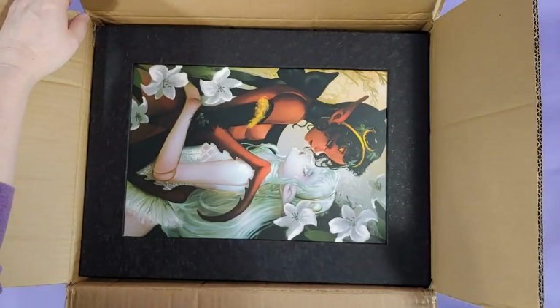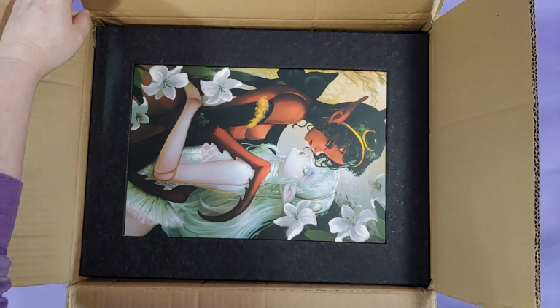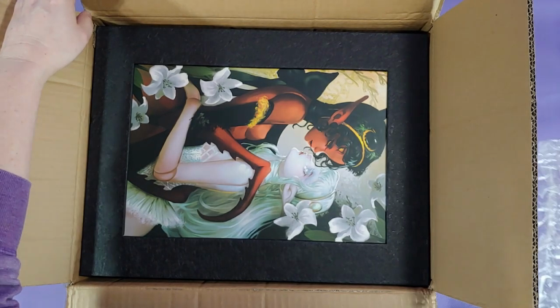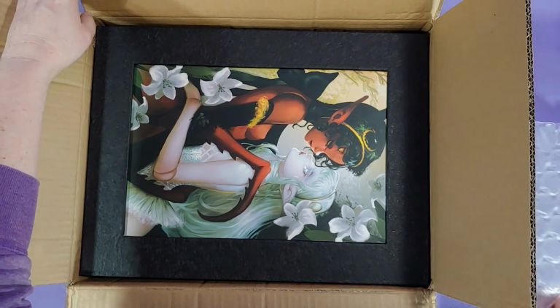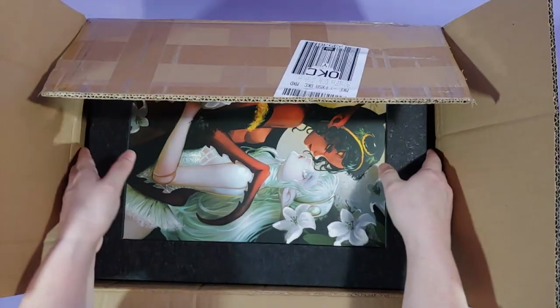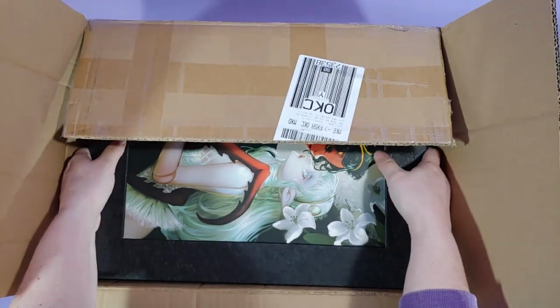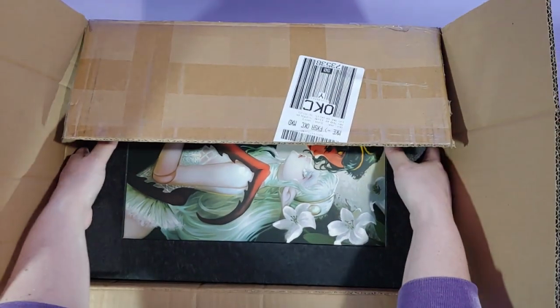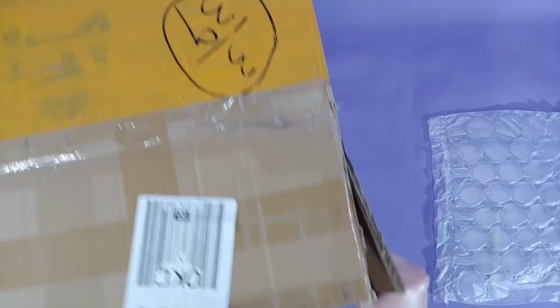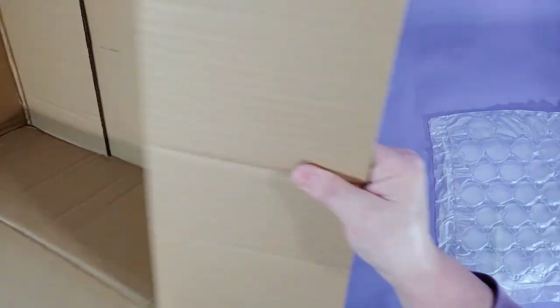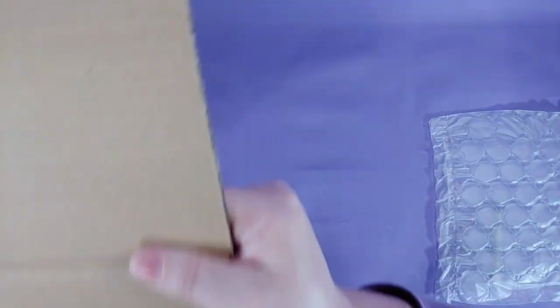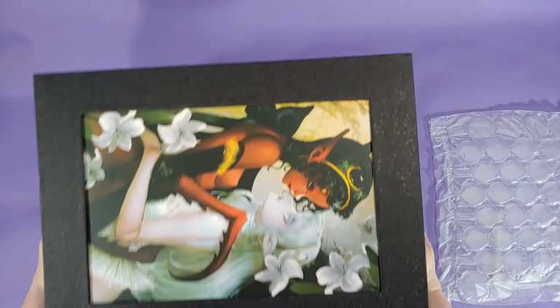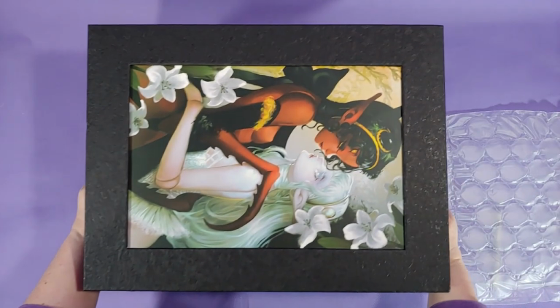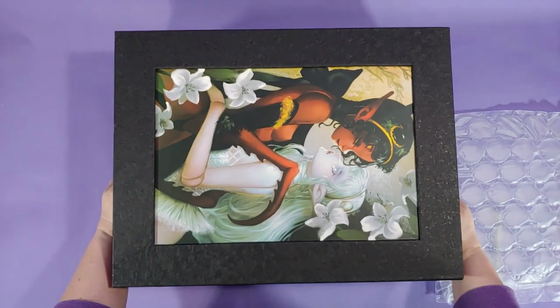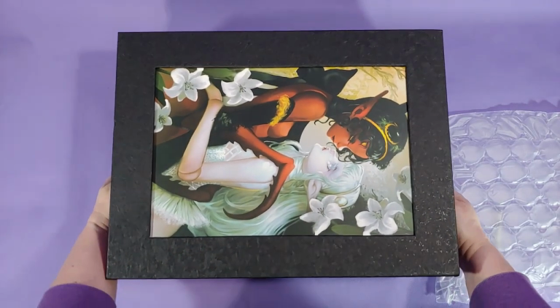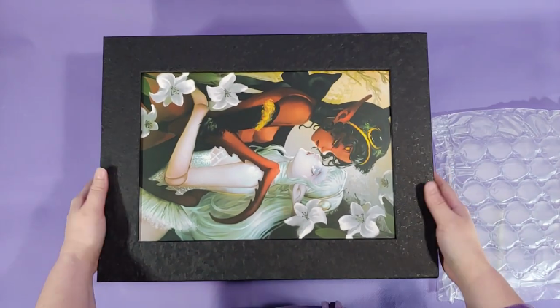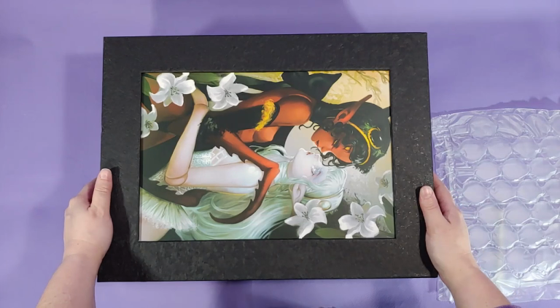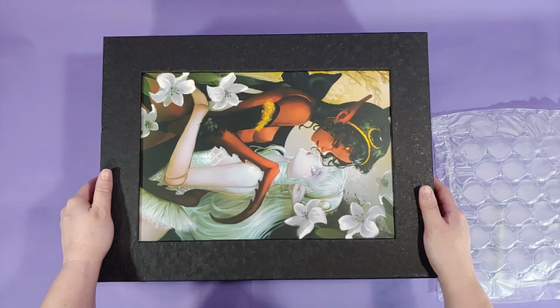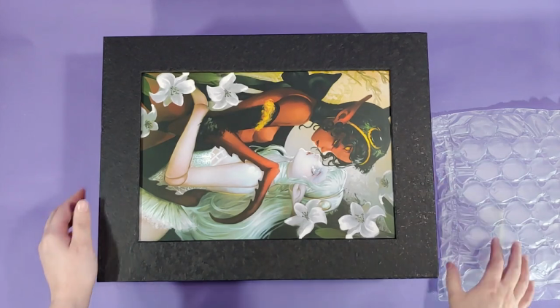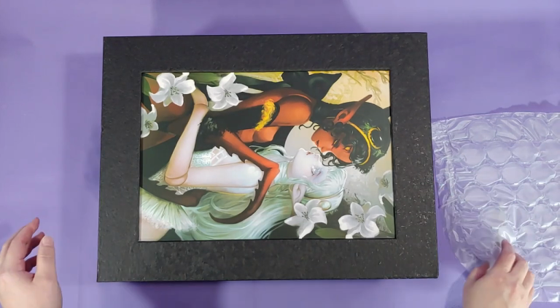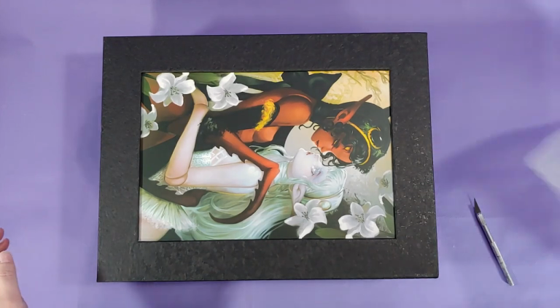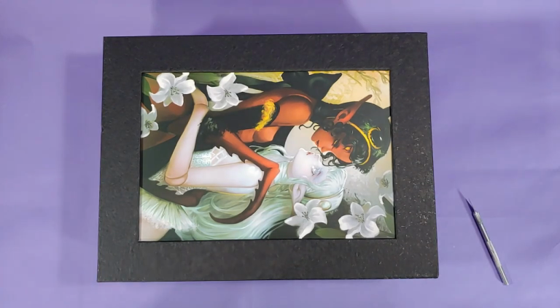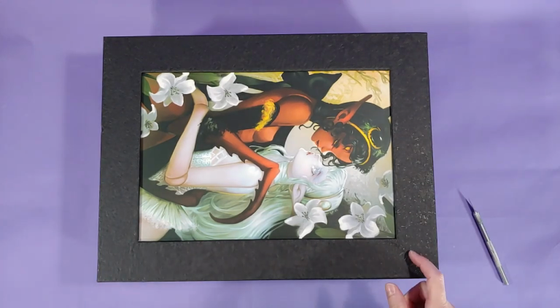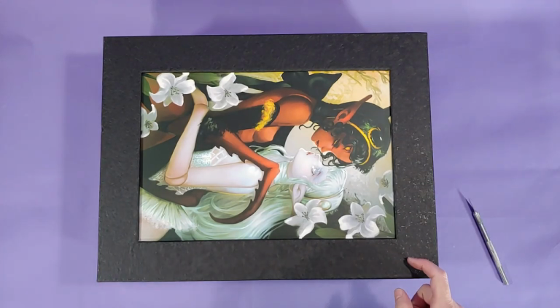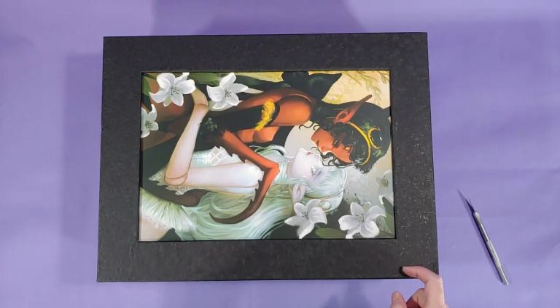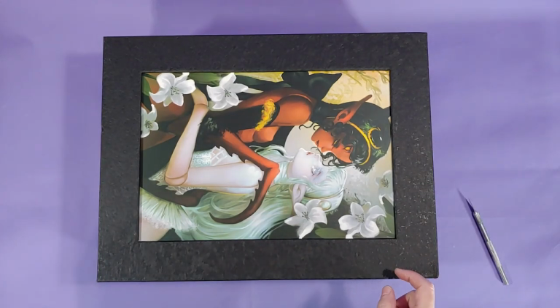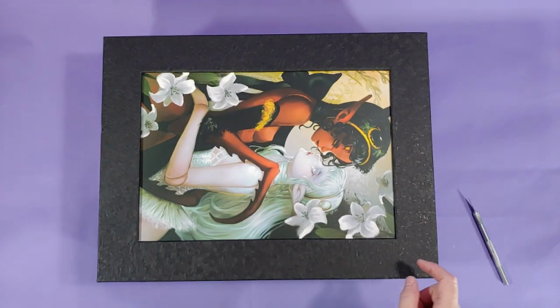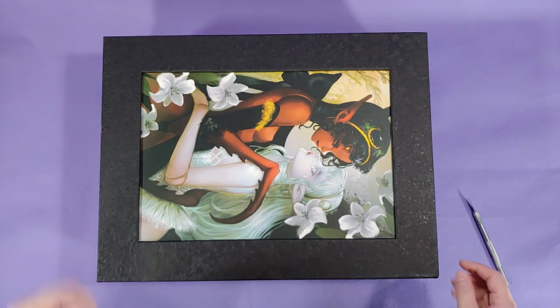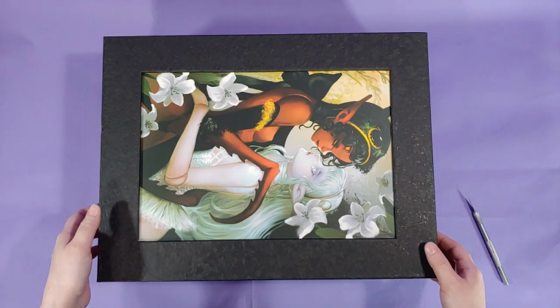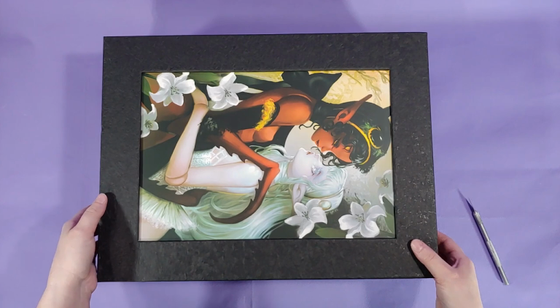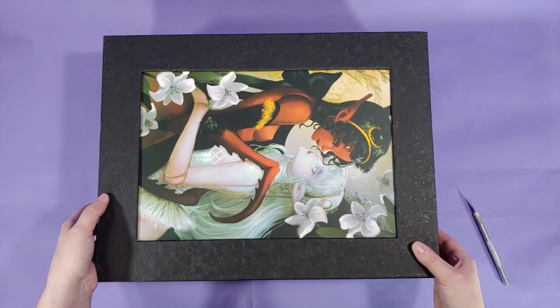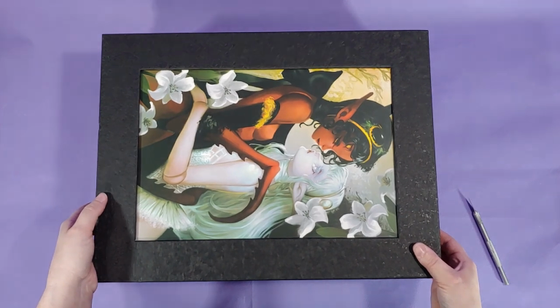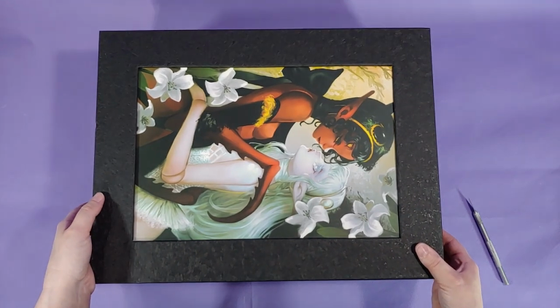I'm already liking the box a lot. The box is a little hefty, but it is solid, has this gorgeous picture on the front, and has this interesting texture on it that I couldn't help but scratch a little.